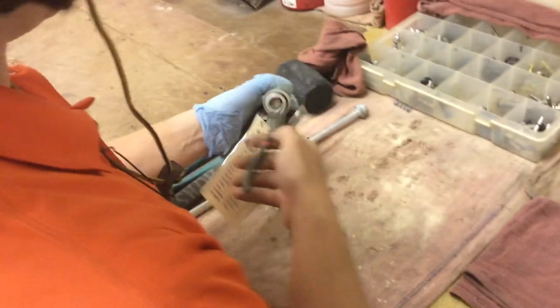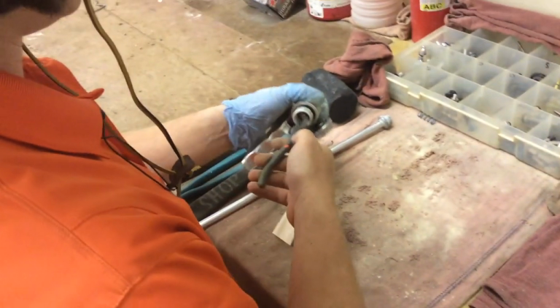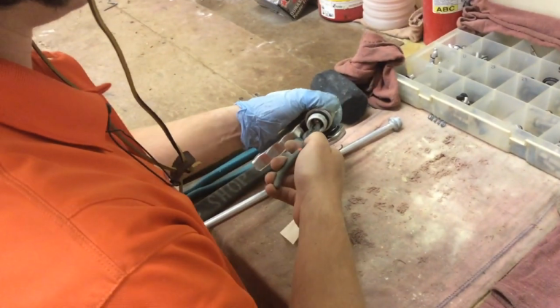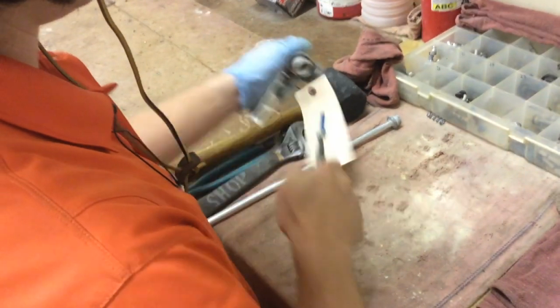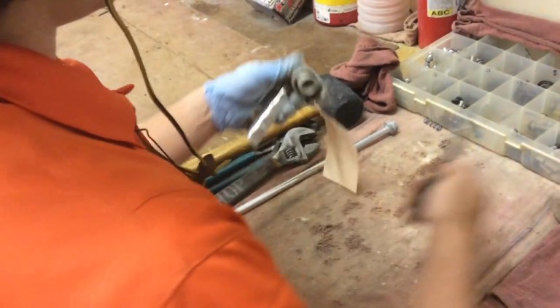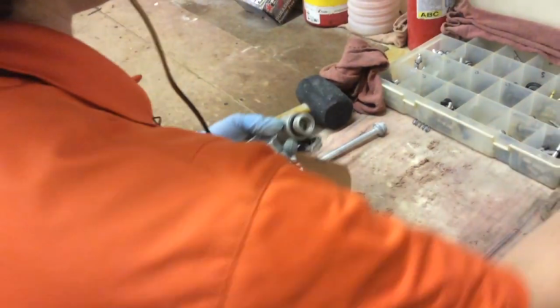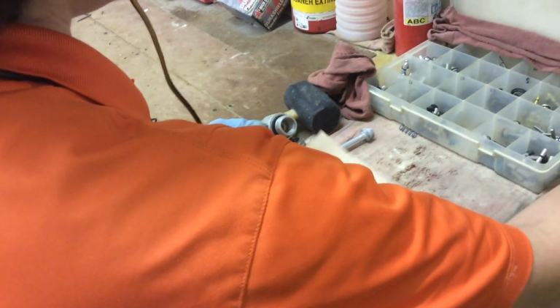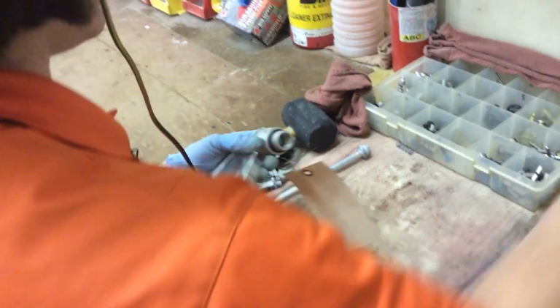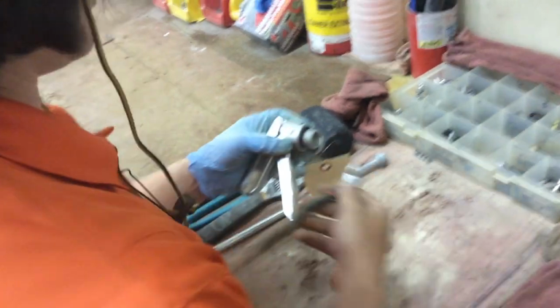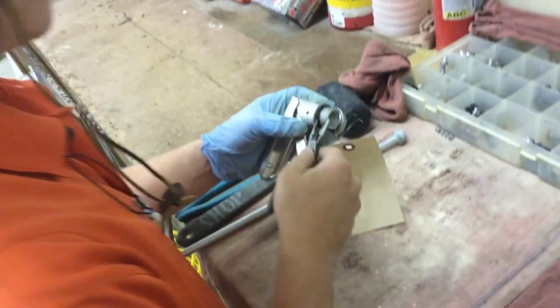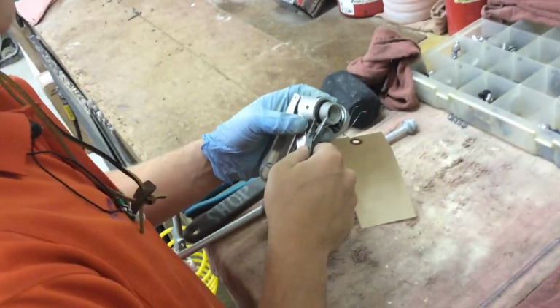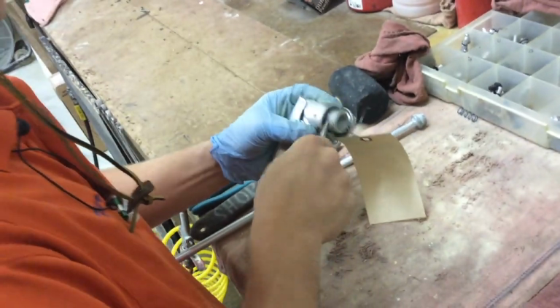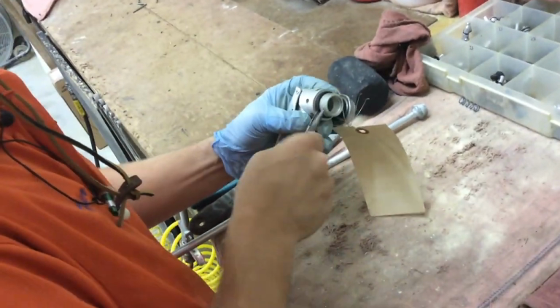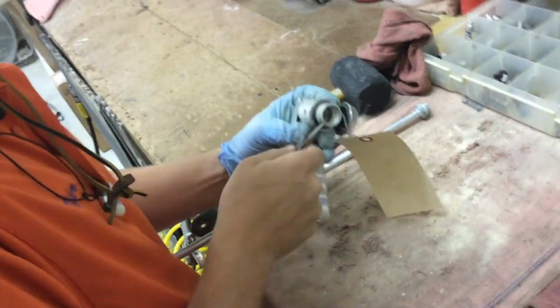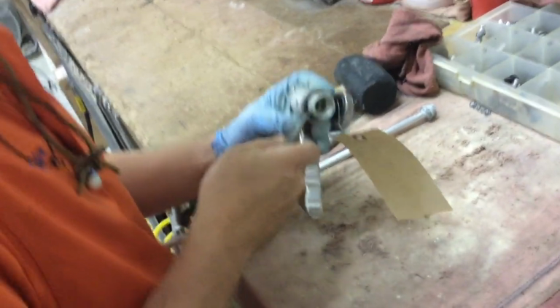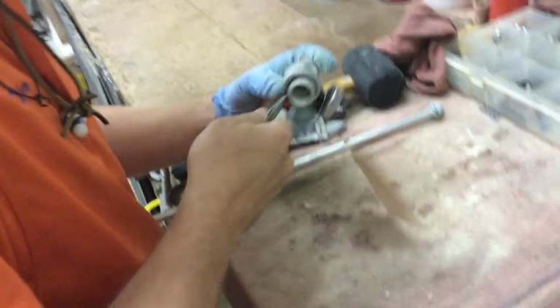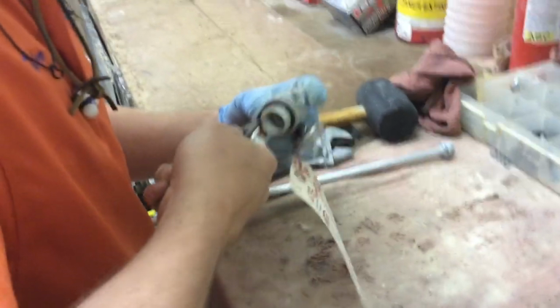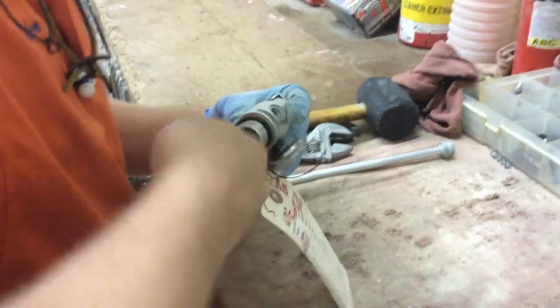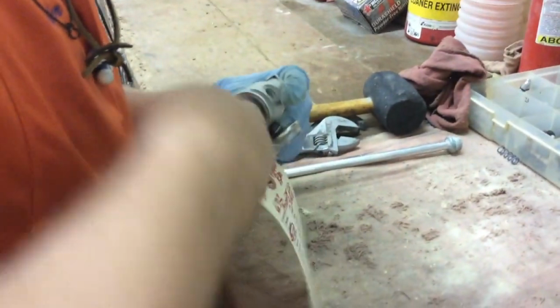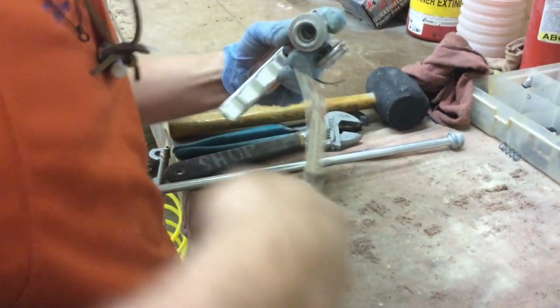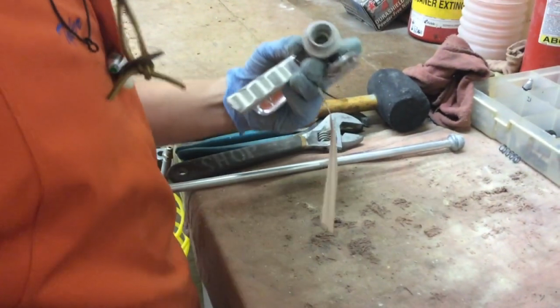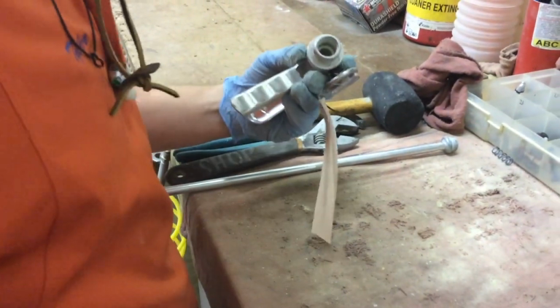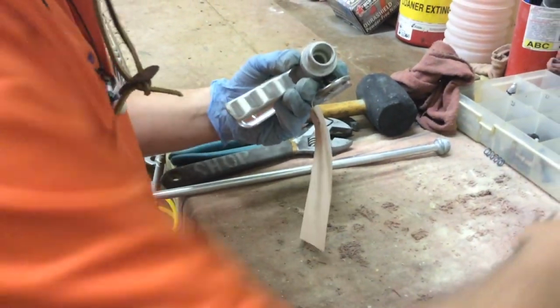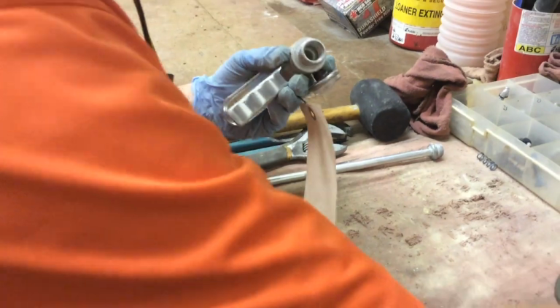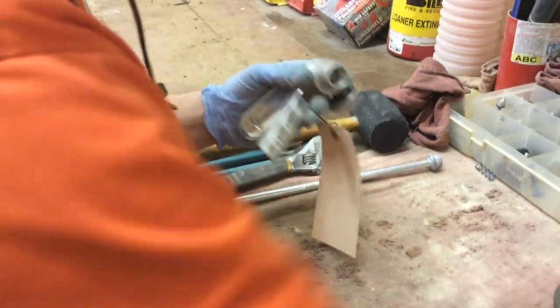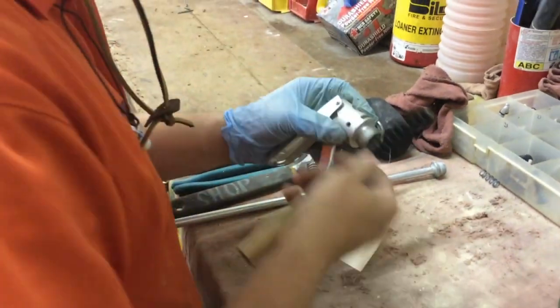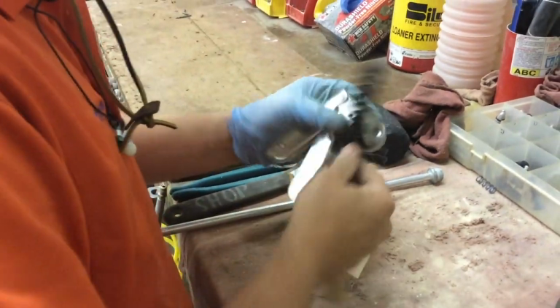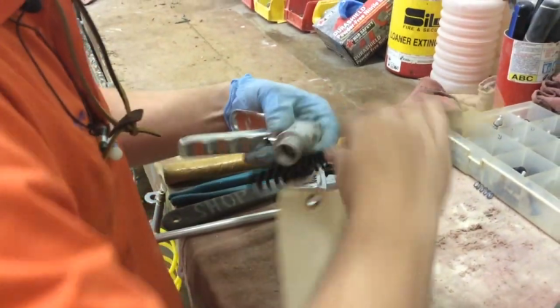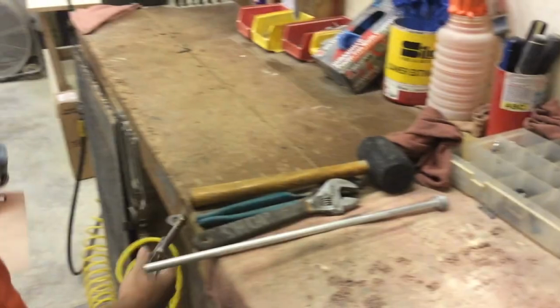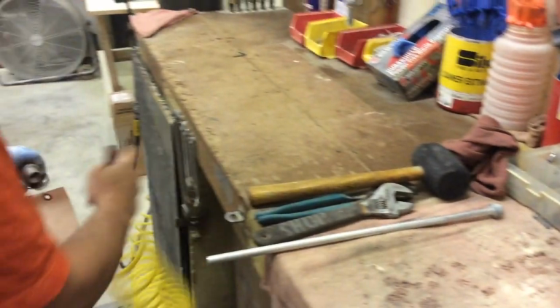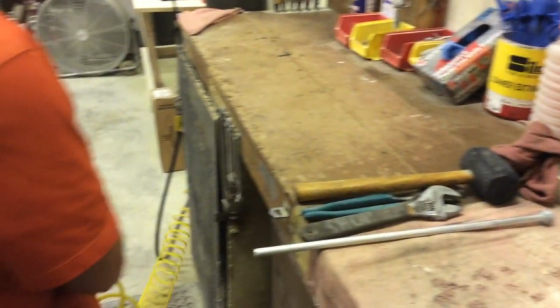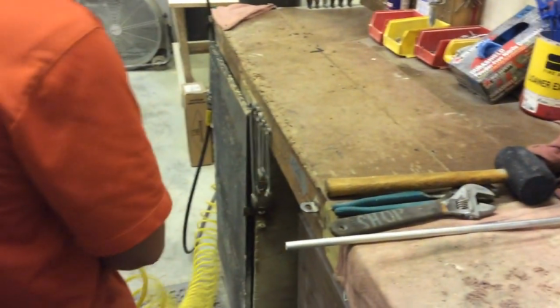At this point, the technician rebuilds the entire valve. The spring, valve stem, and o-ring are removed and the valve is thoroughly cleaned.